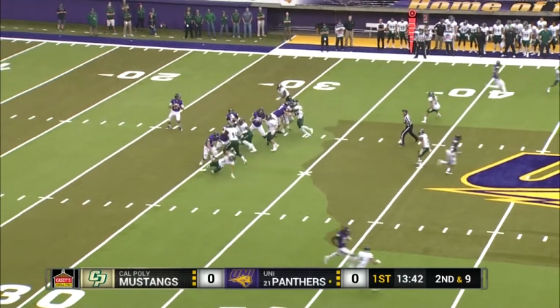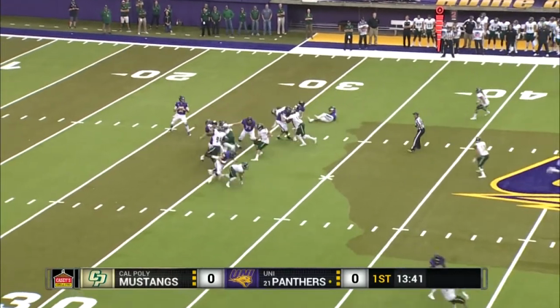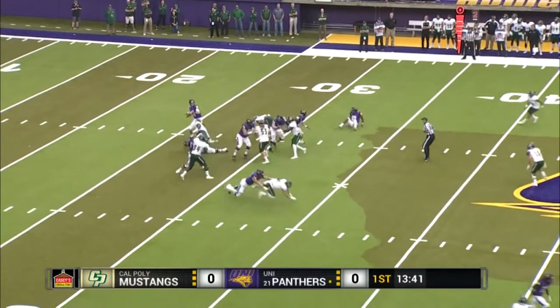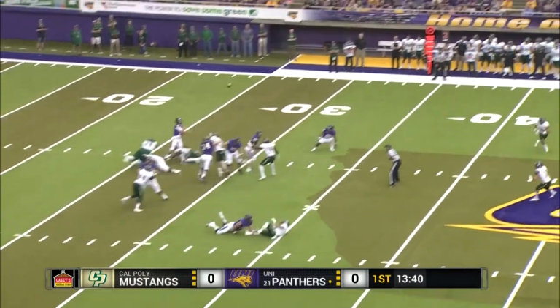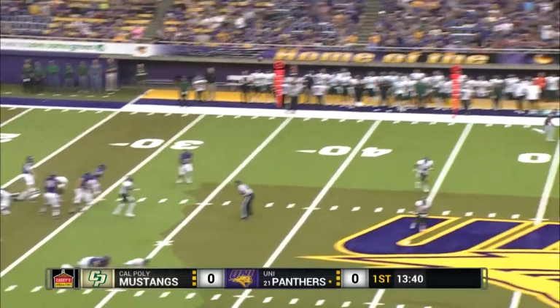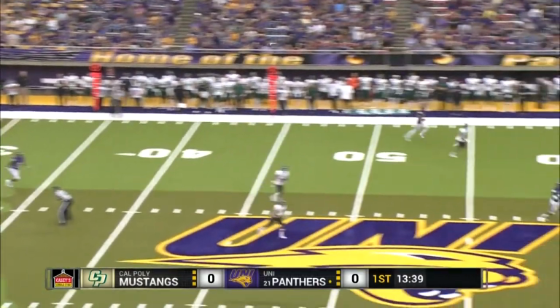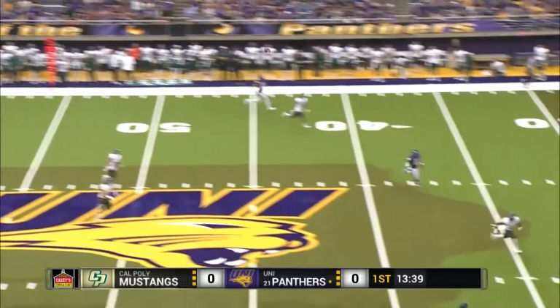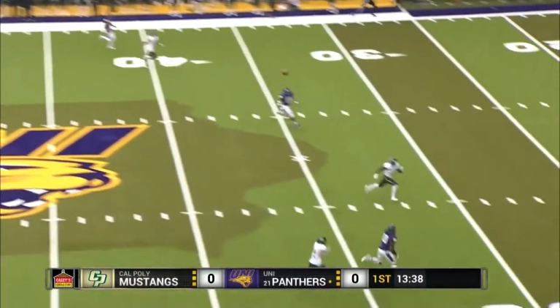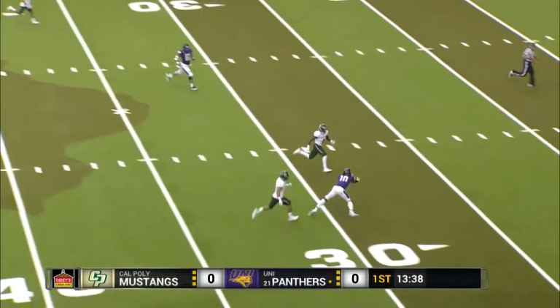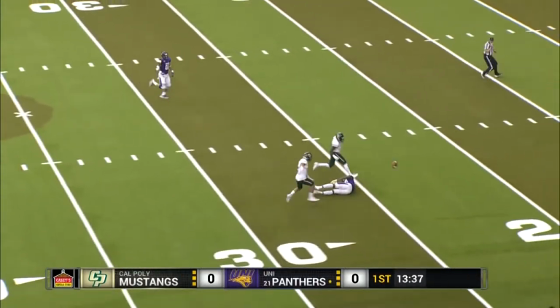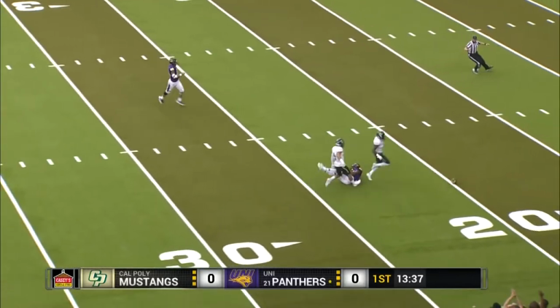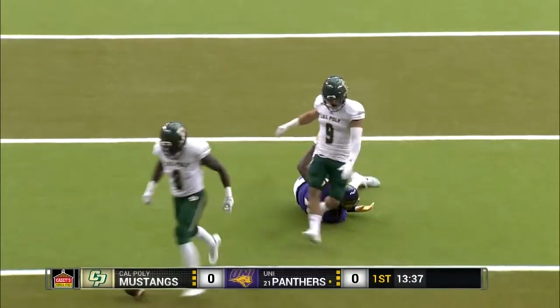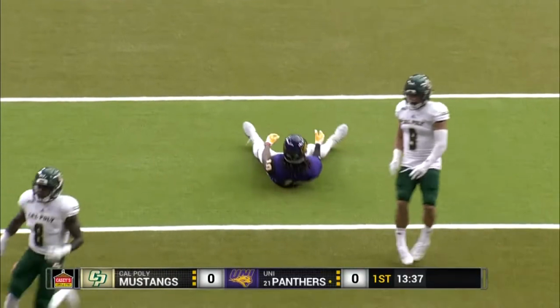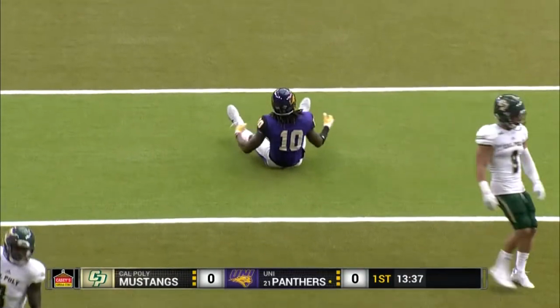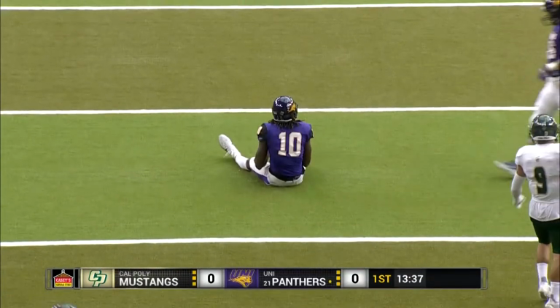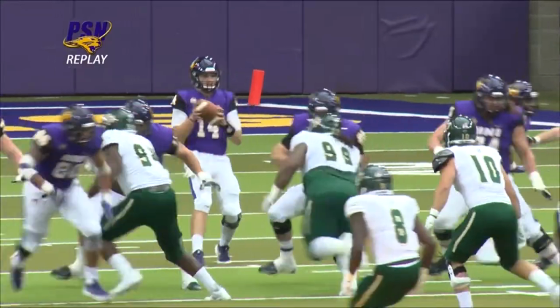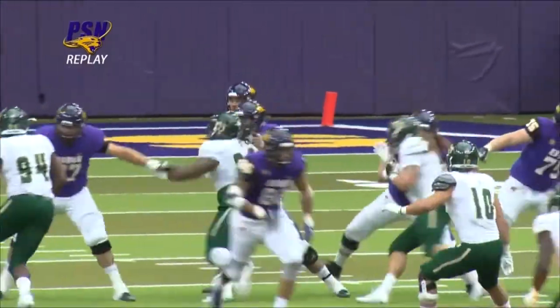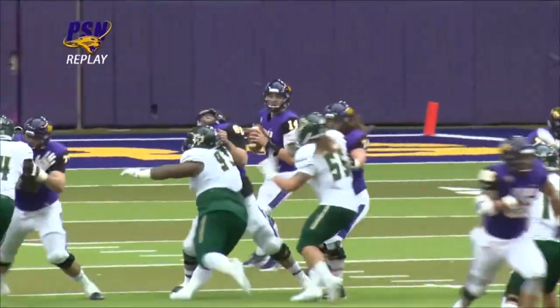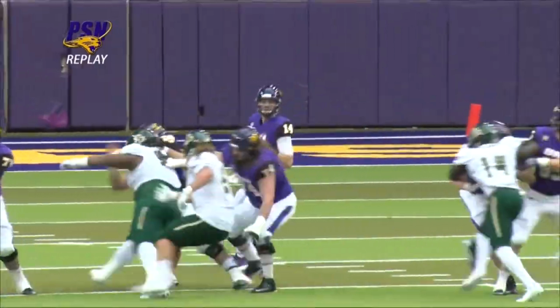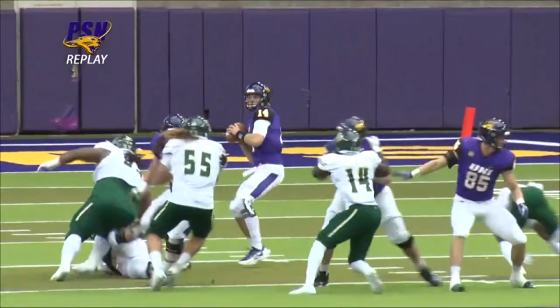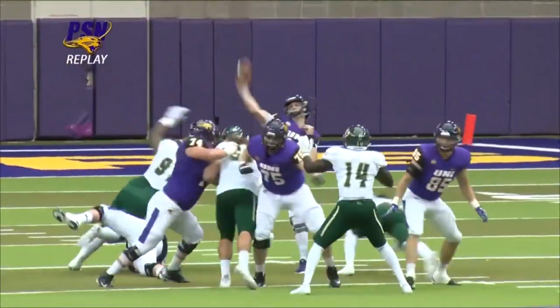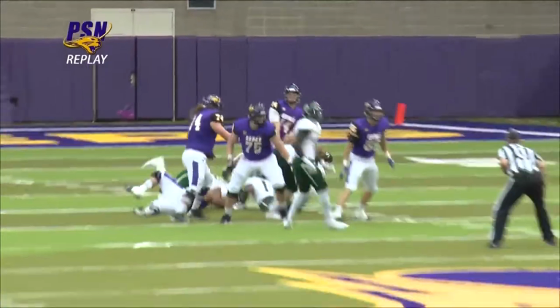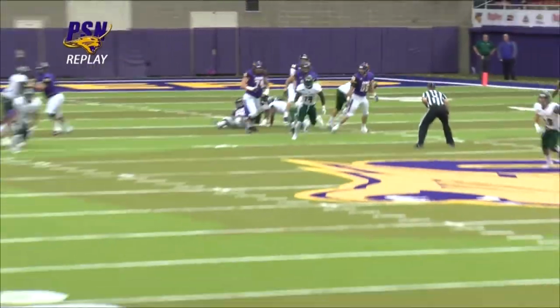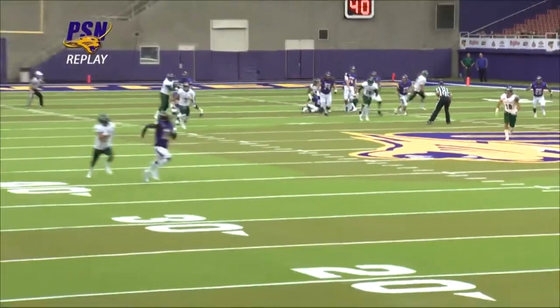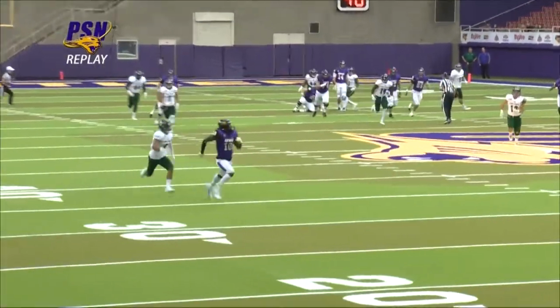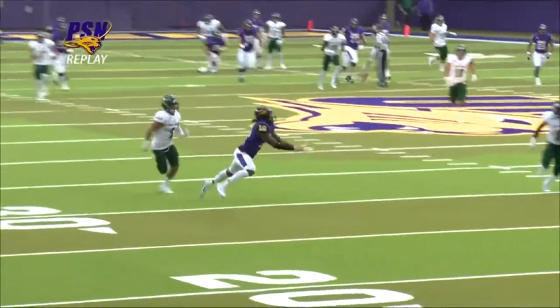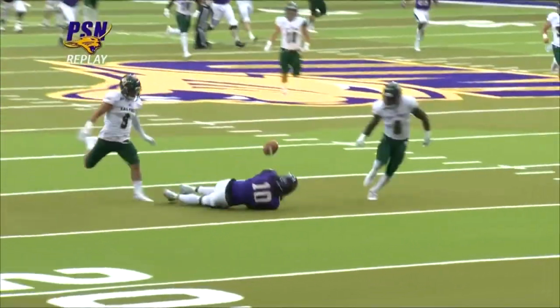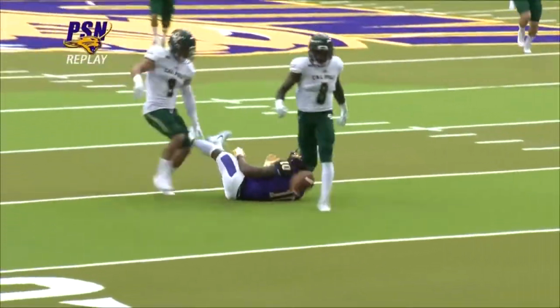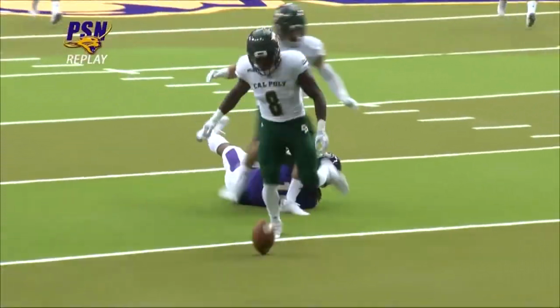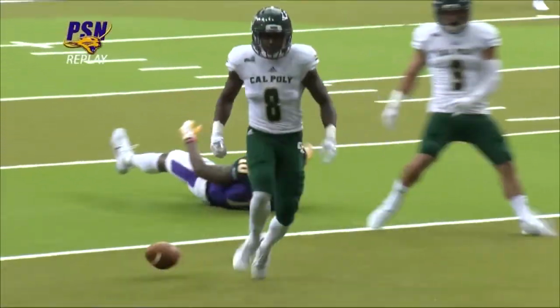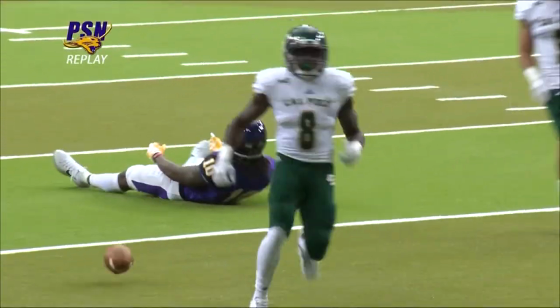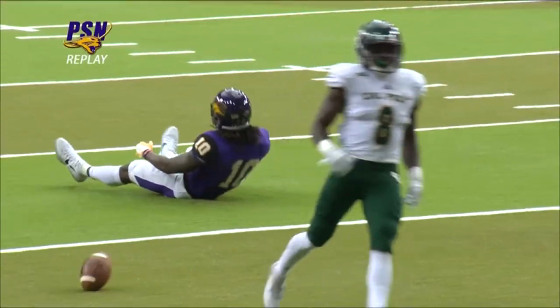Here's Dunn, back to throw, looking for Fountain once again. Has his man beat on a double move. The receivers in the passing game beat them, and the tough thing with double routes is a receiver has to regain his full speed once again.